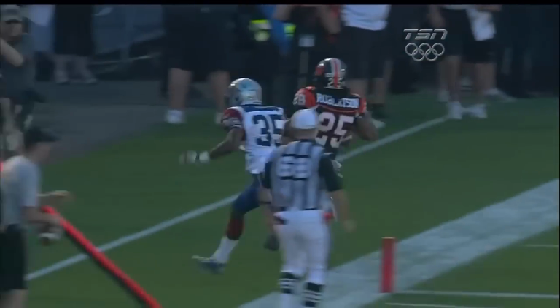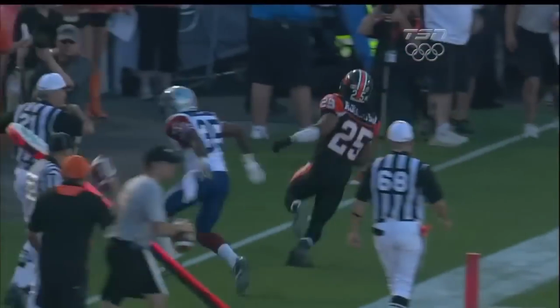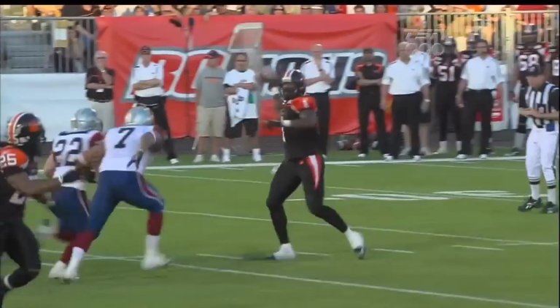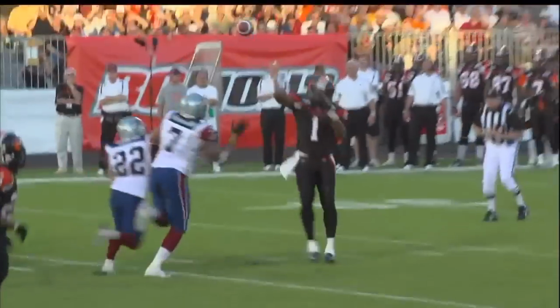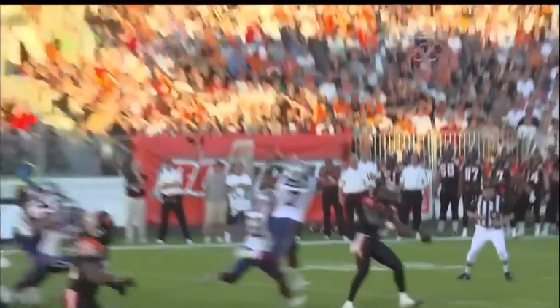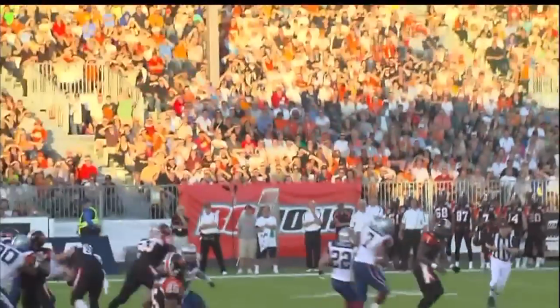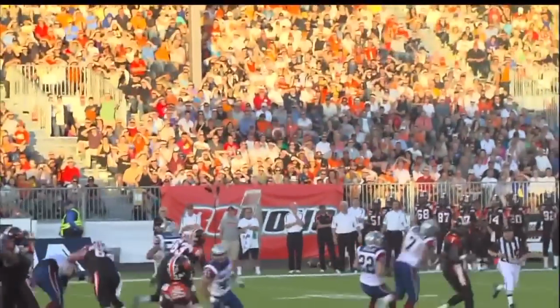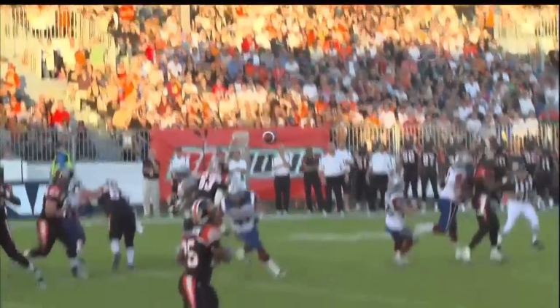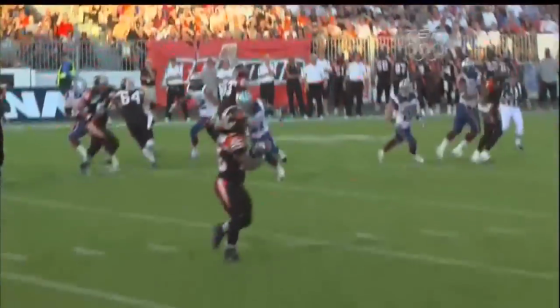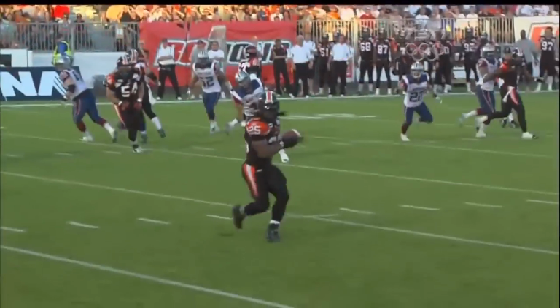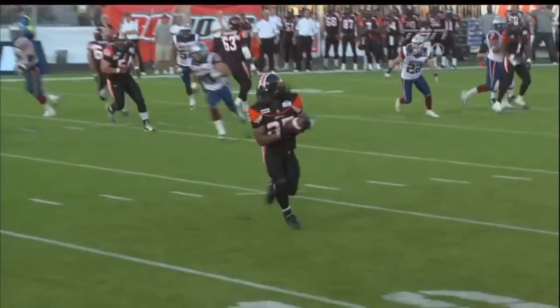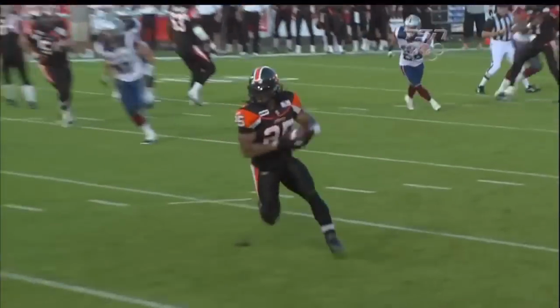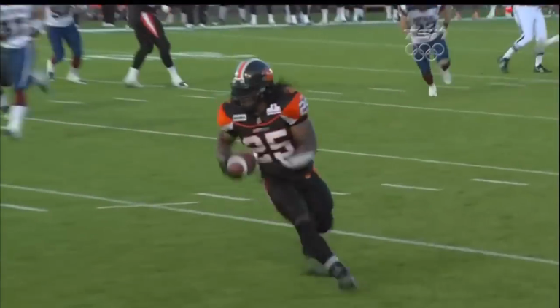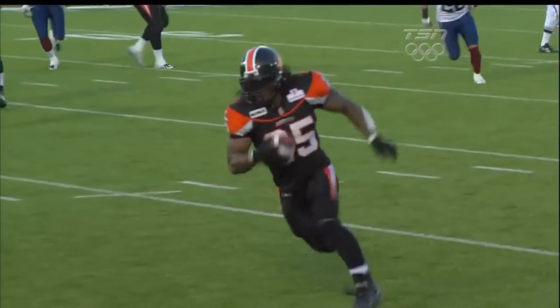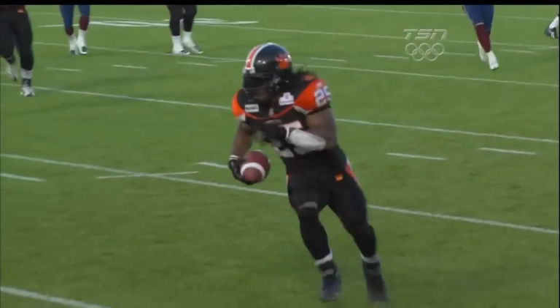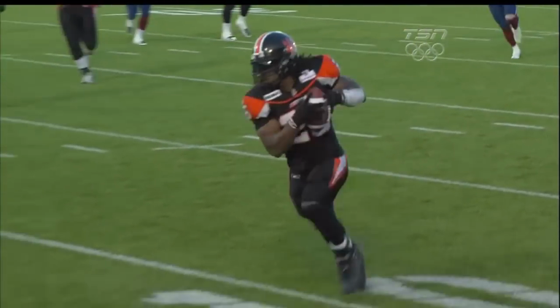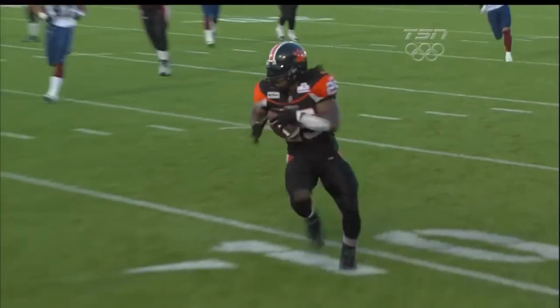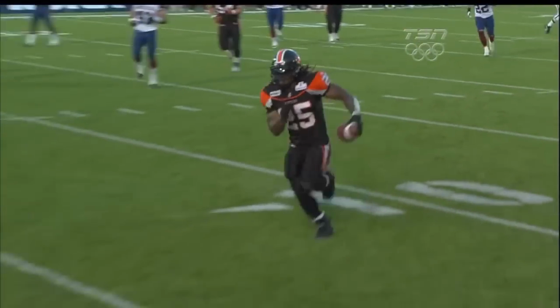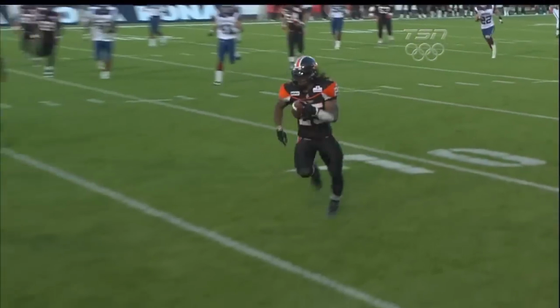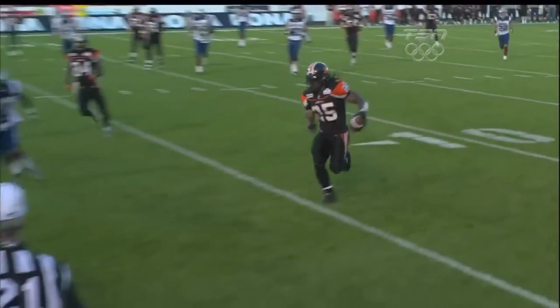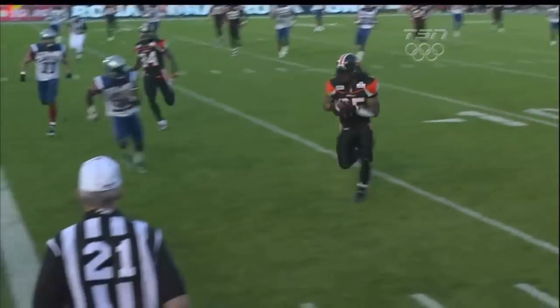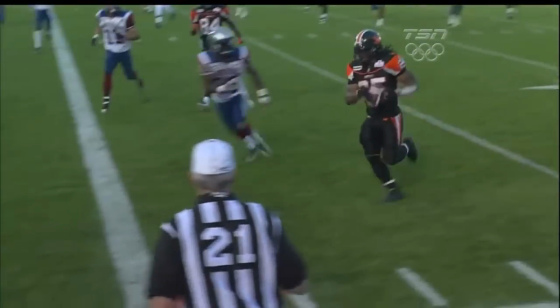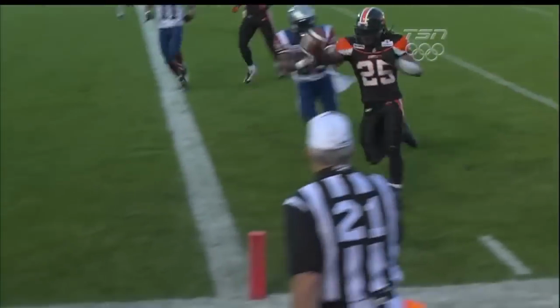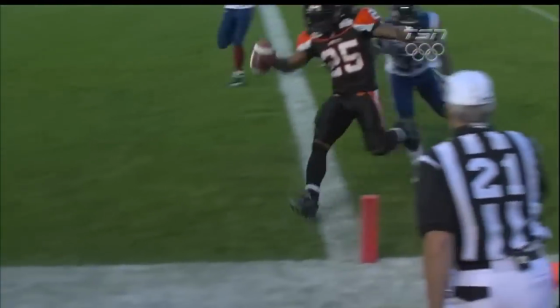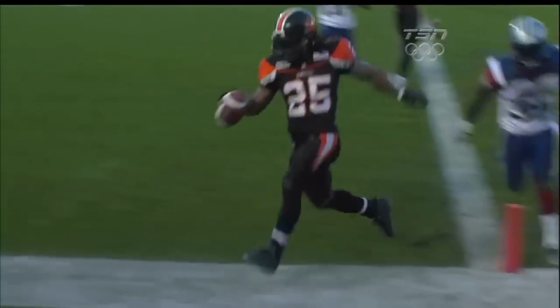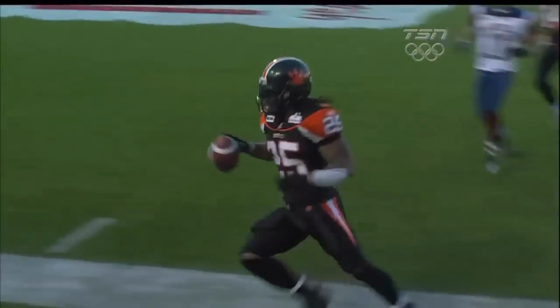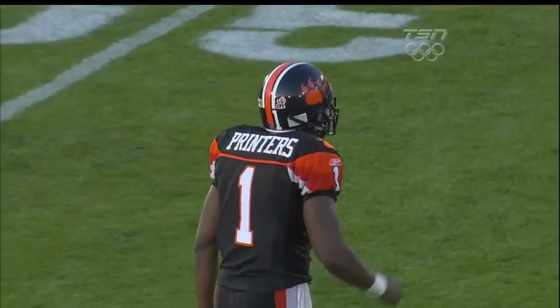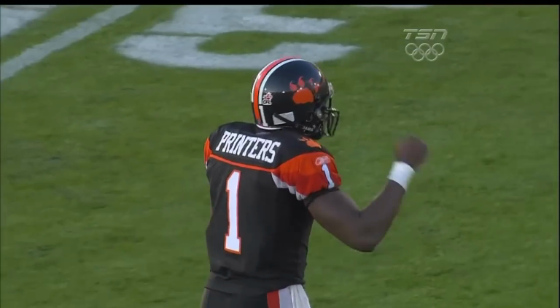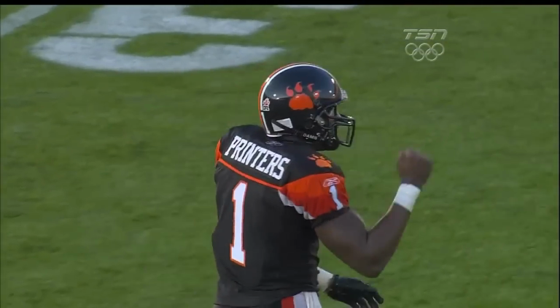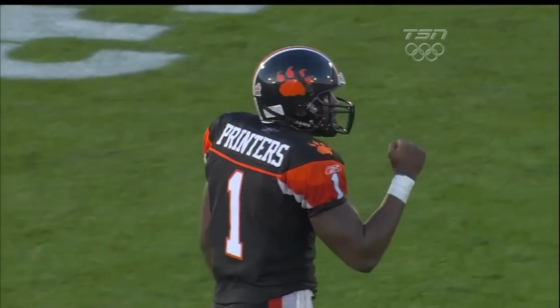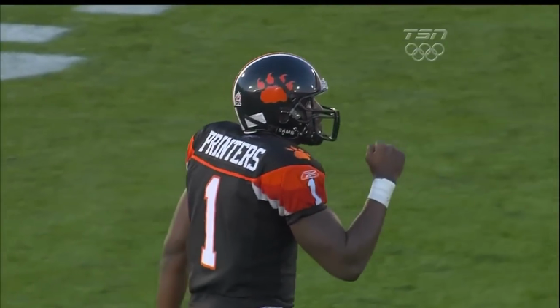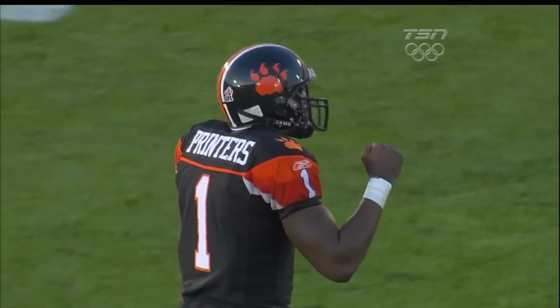The BC Lions blitz comes and Printers throws hot — he knows he's got to get rid of it right away if the linebacker's blitzing. There's nobody covering over there. He and Jamal Robertson know it and make a quick connection.